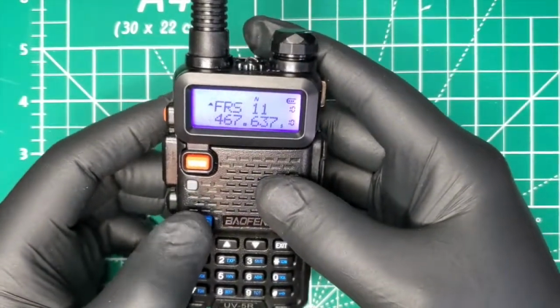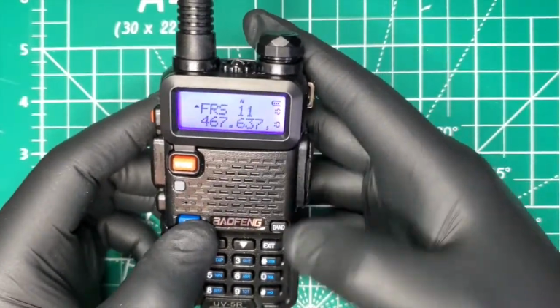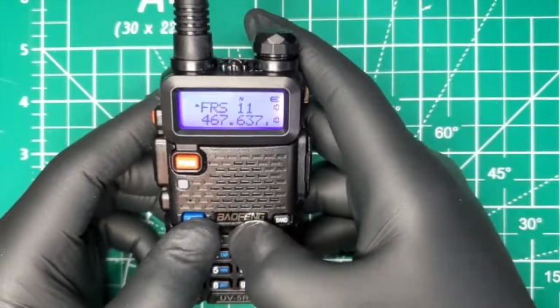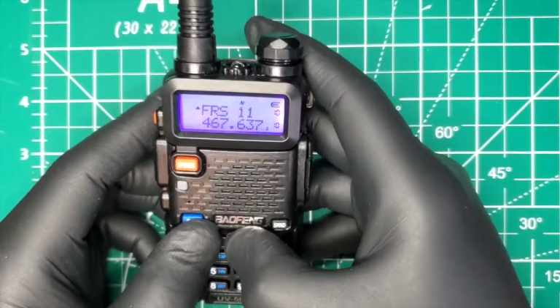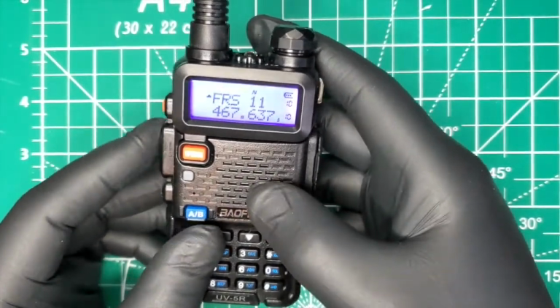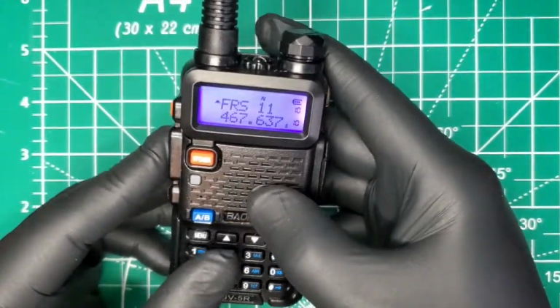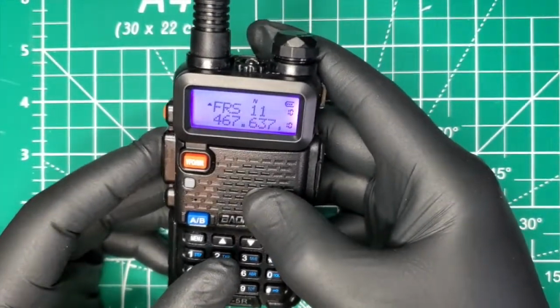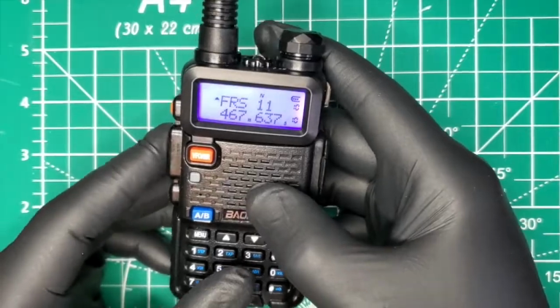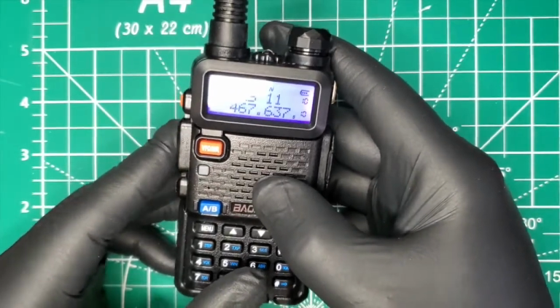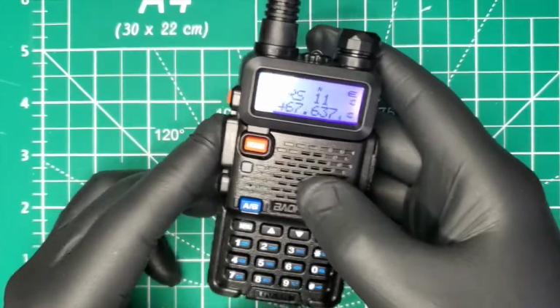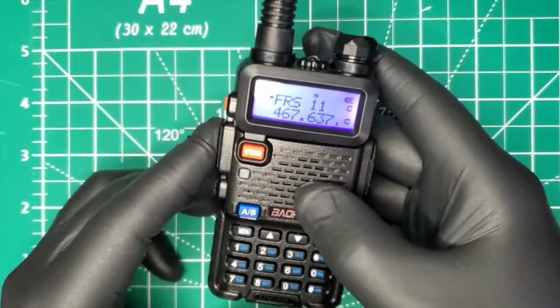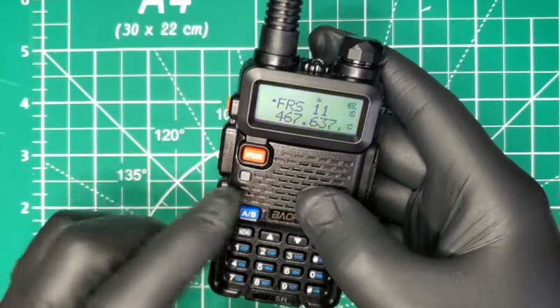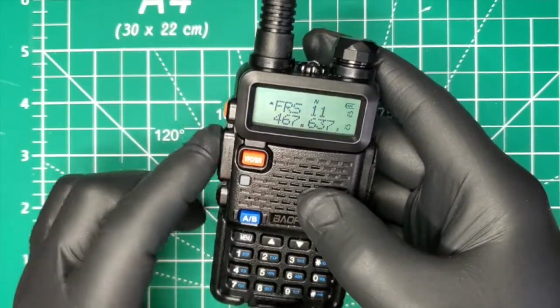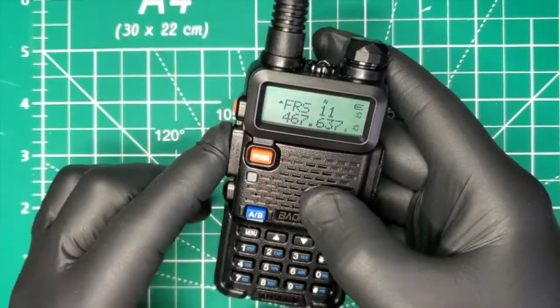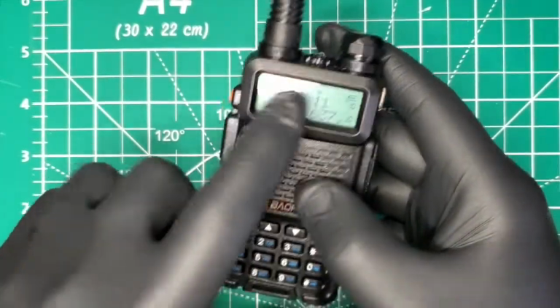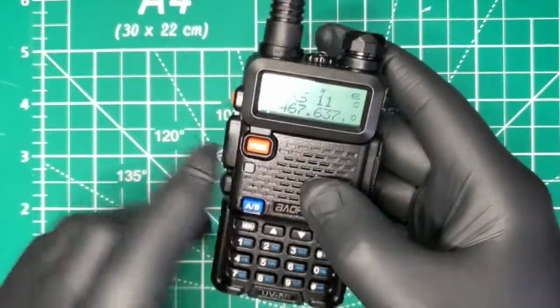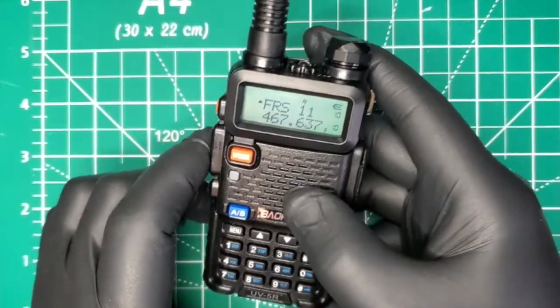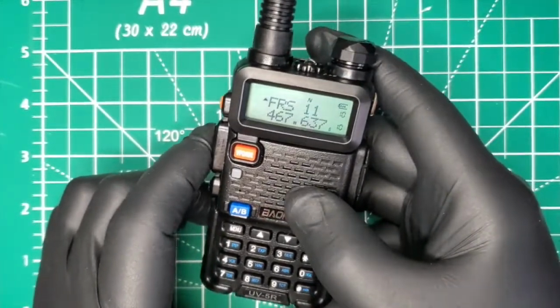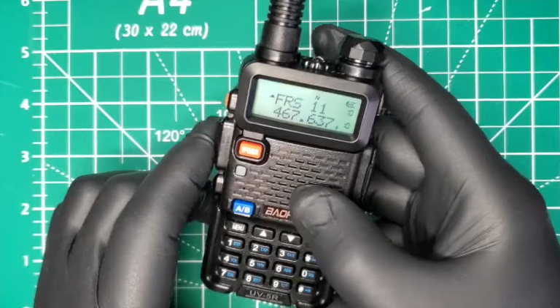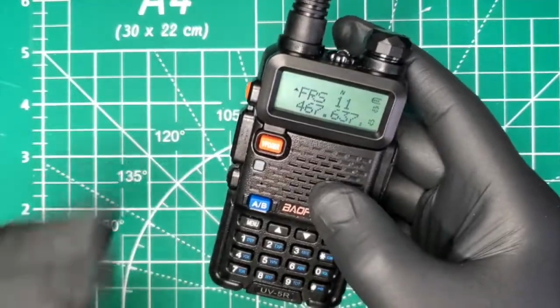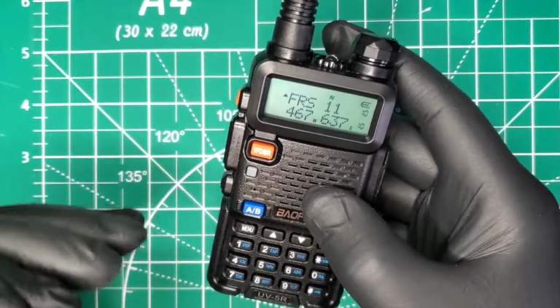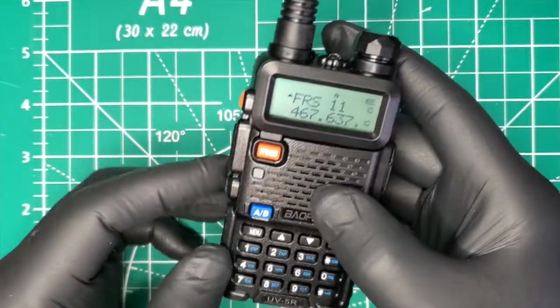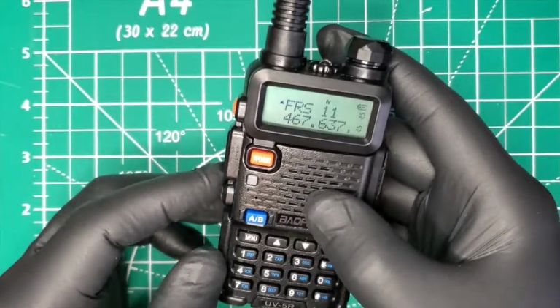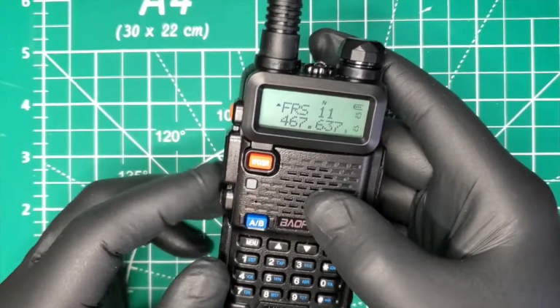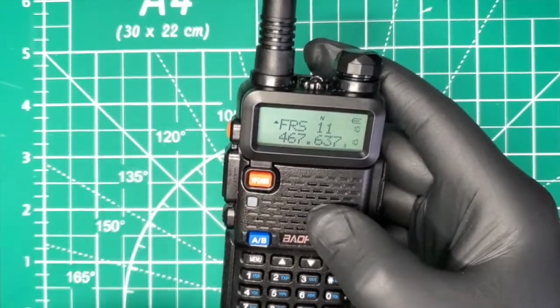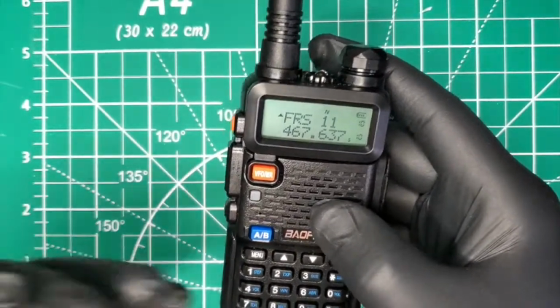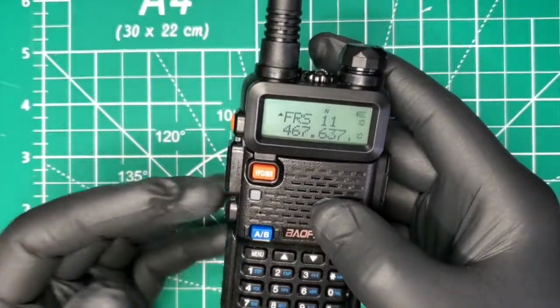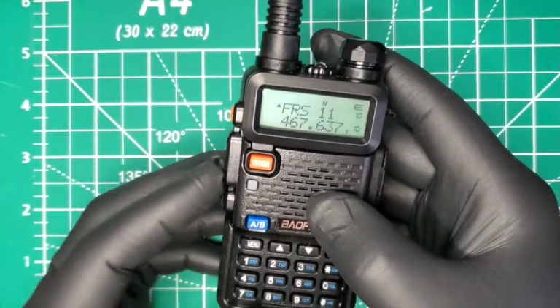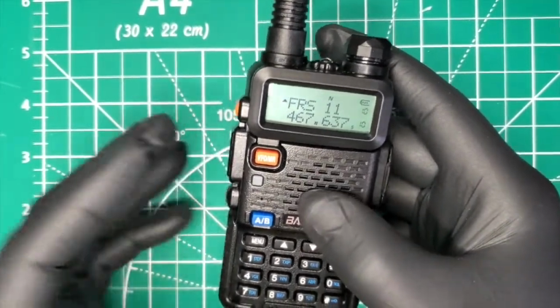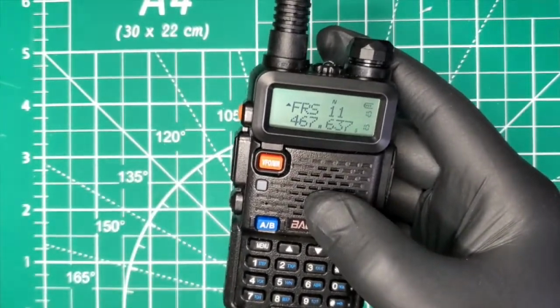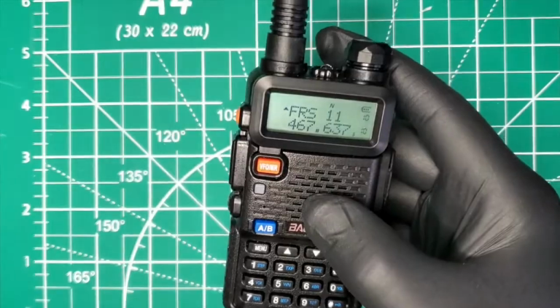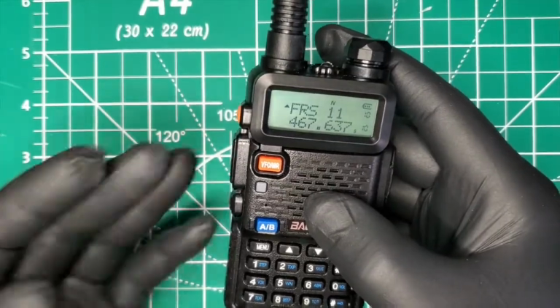As you can see, the frequencies are programmed in here, but if I try to transmit it doesn't do anything — the light doesn't come on and the screen doesn't change color. So let's fix that.